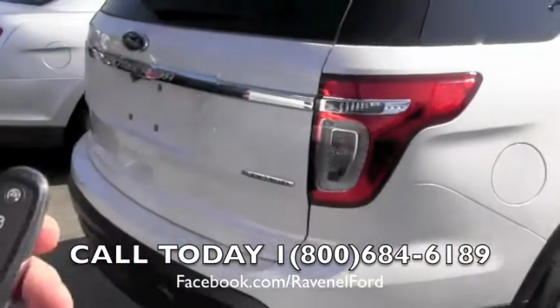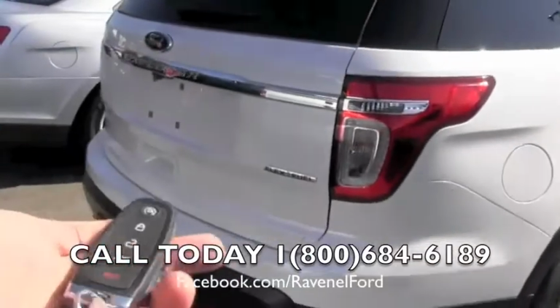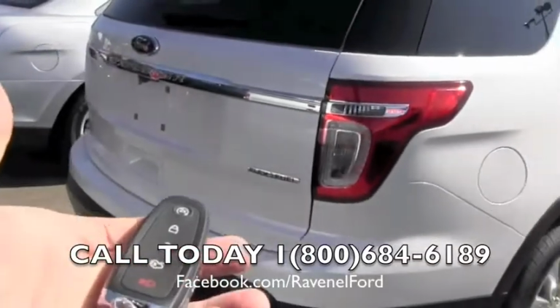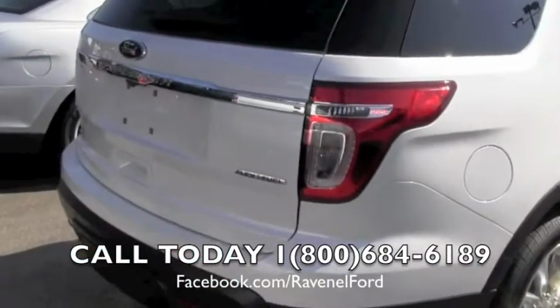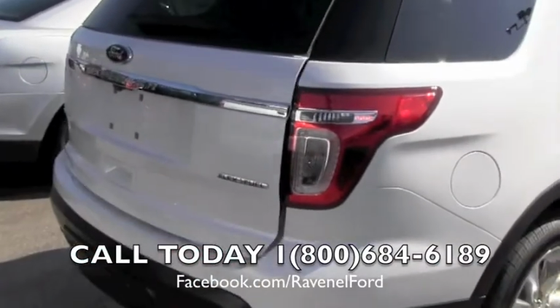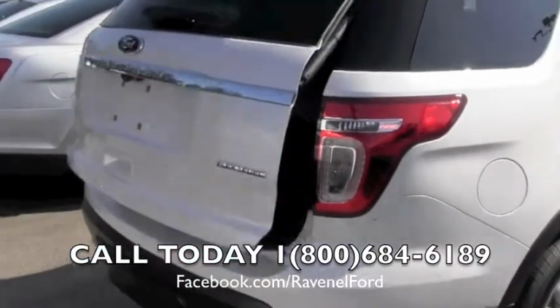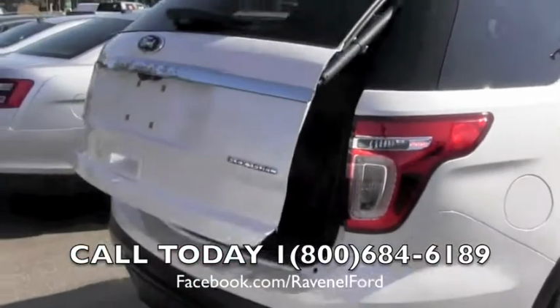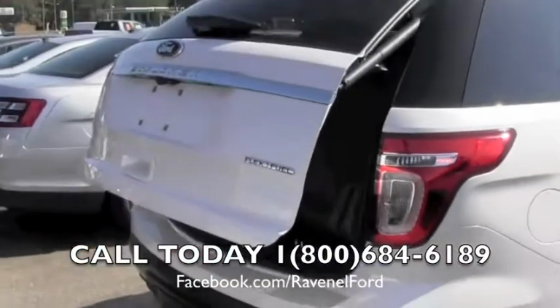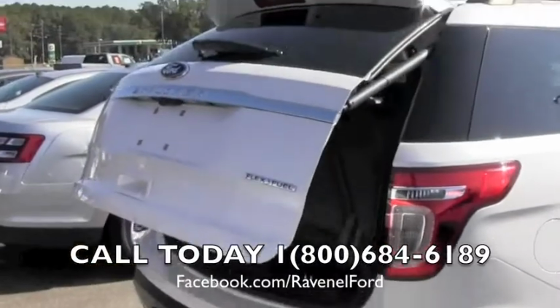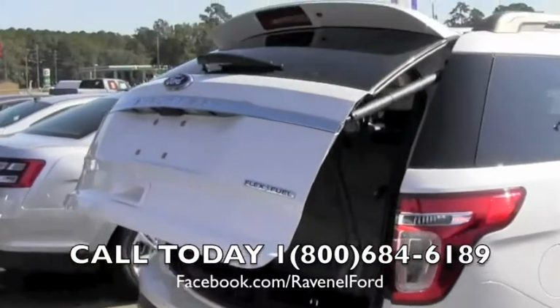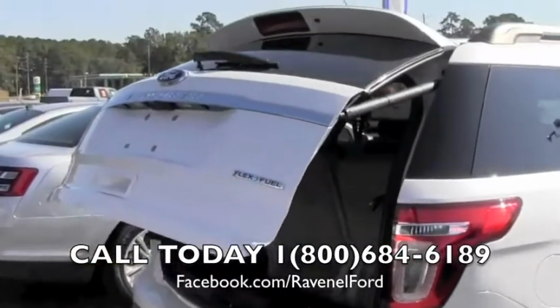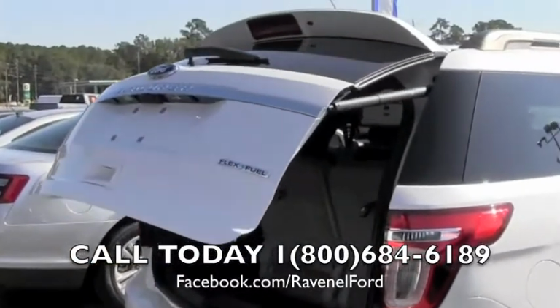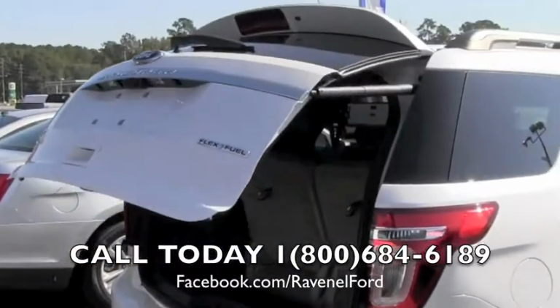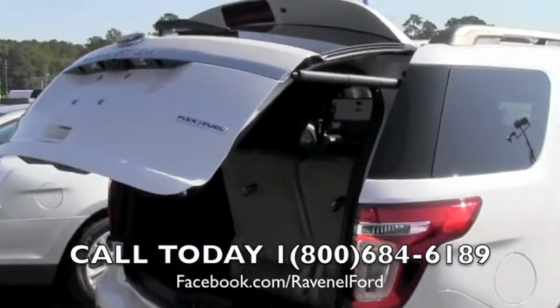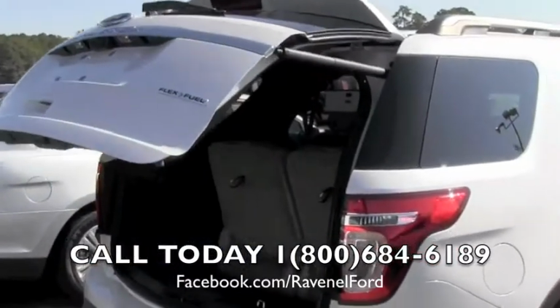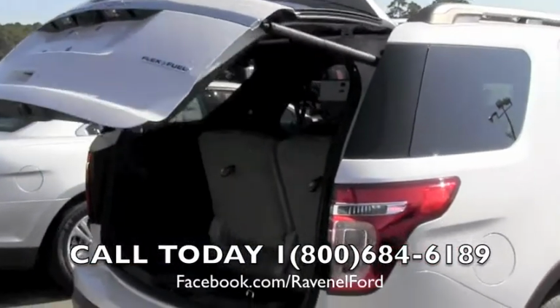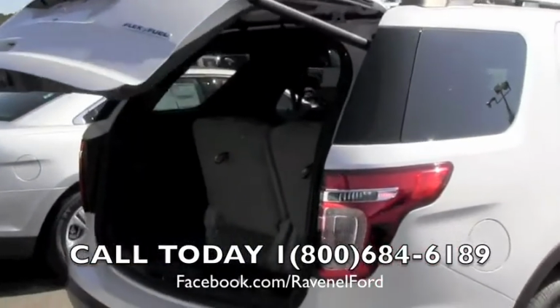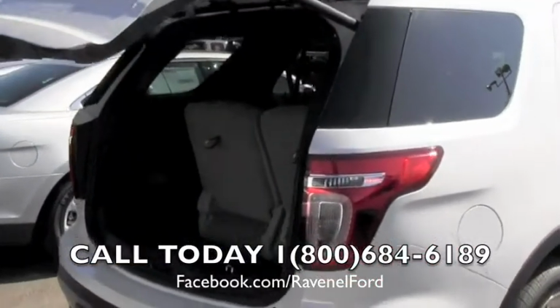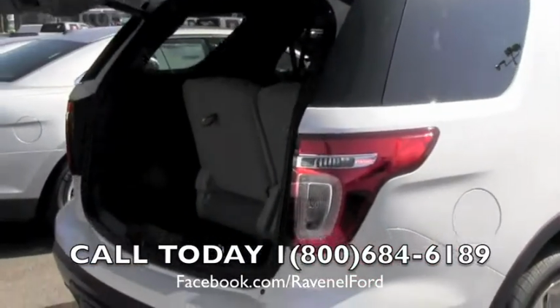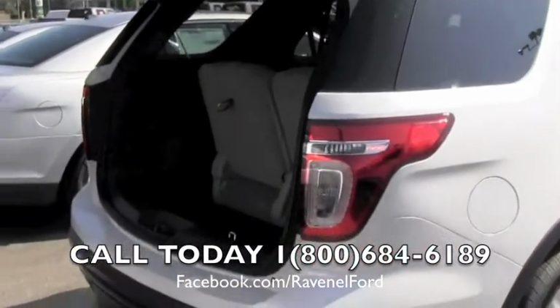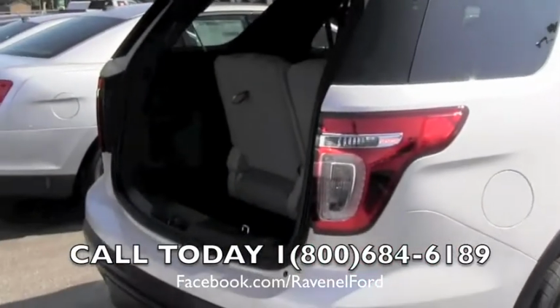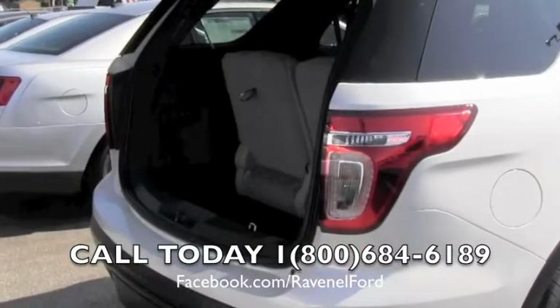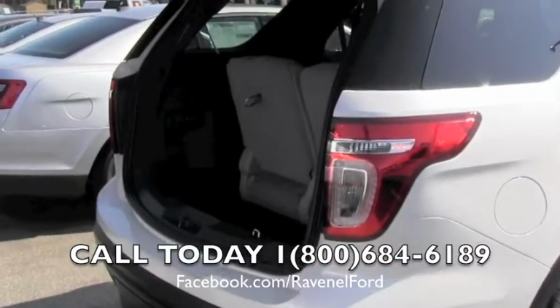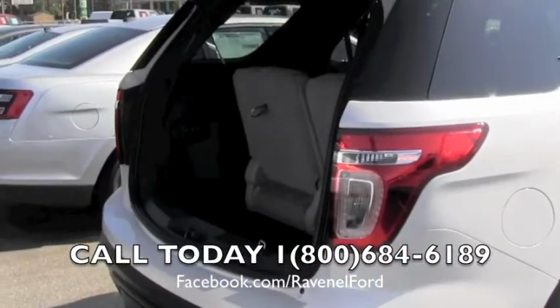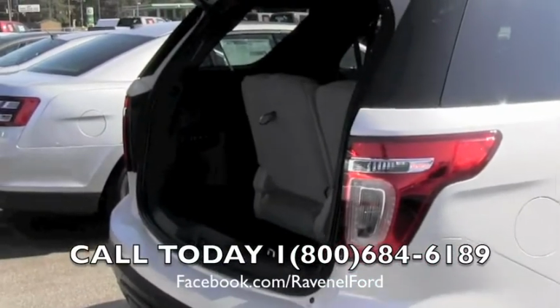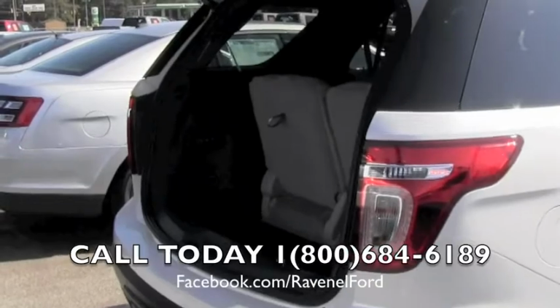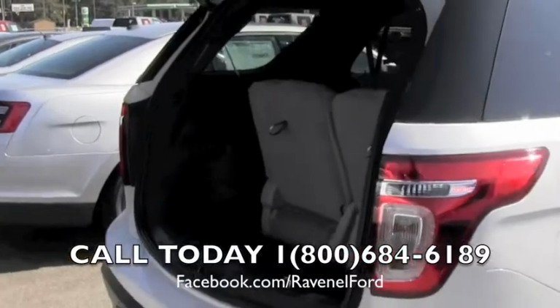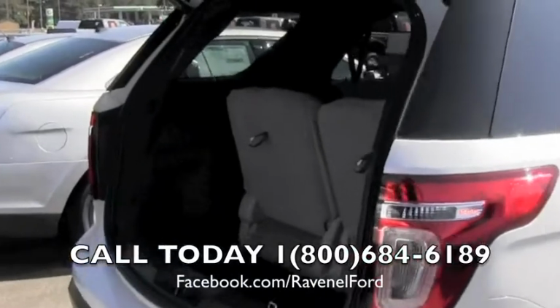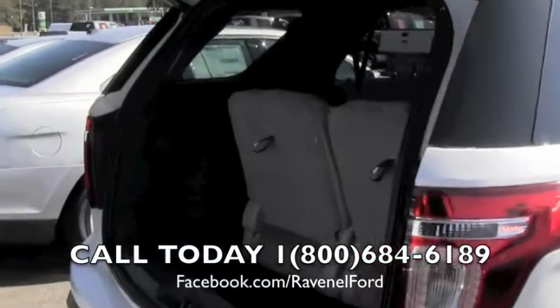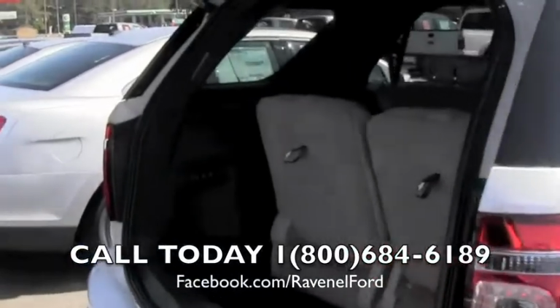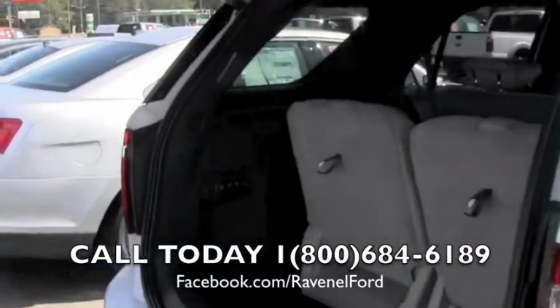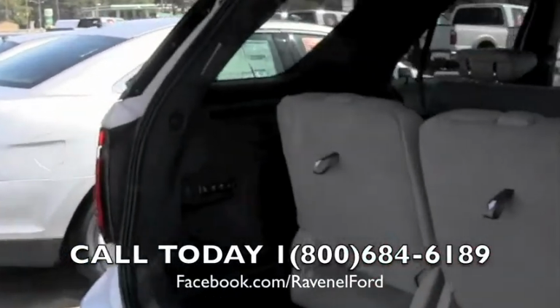Power tailgate feature in the back. It also has a backup camera for when you put it in reverse, and backup sensors in the back bumper that will beep to let you know you're getting a little too close to something.